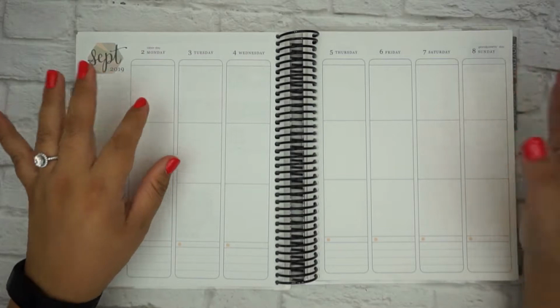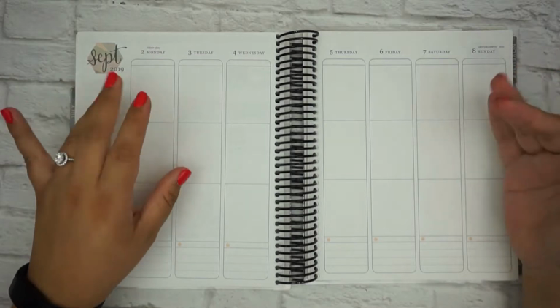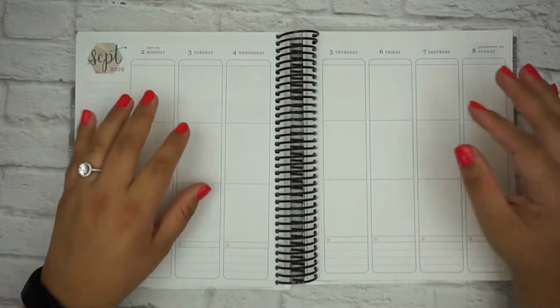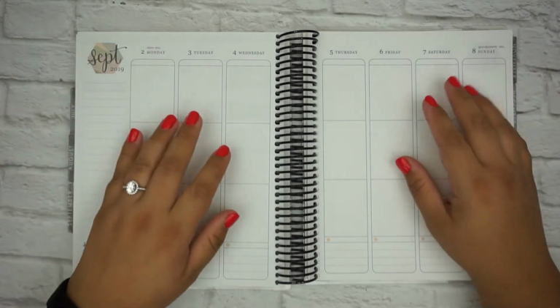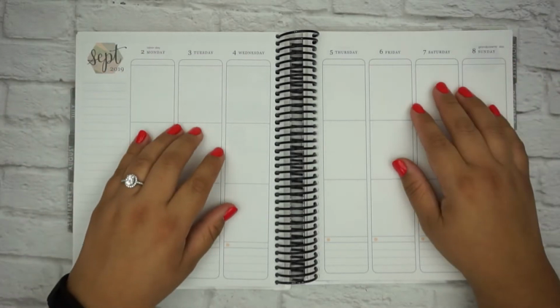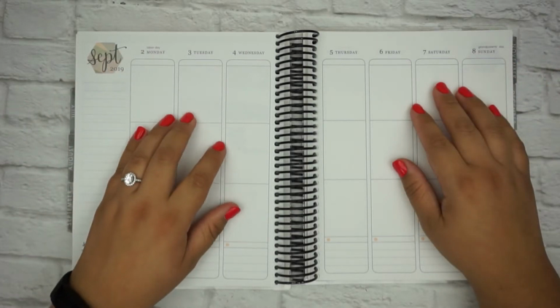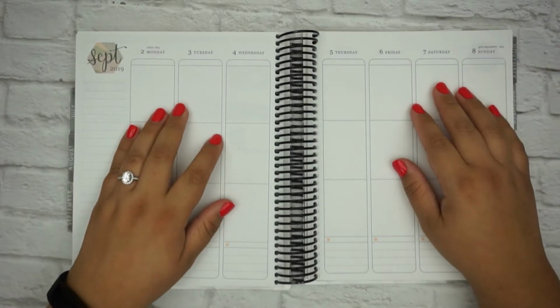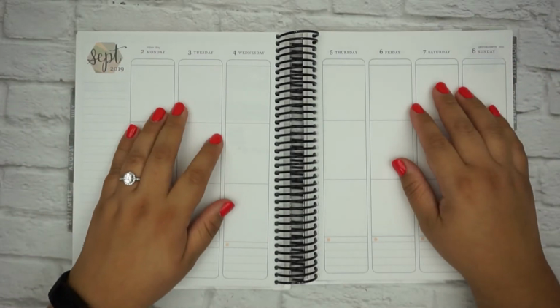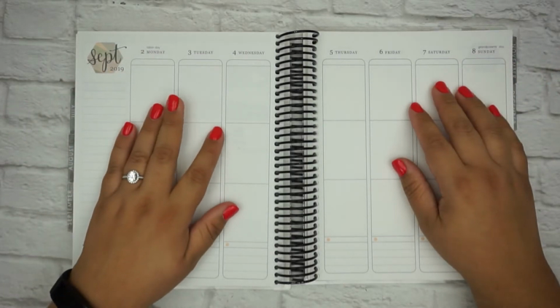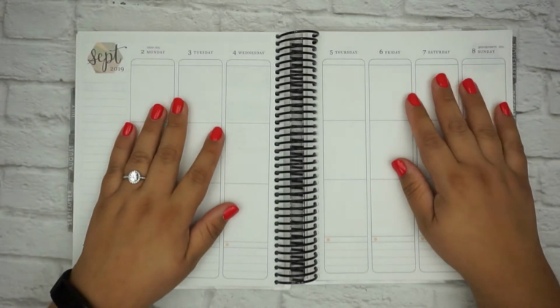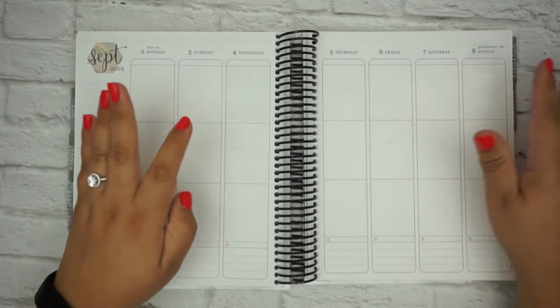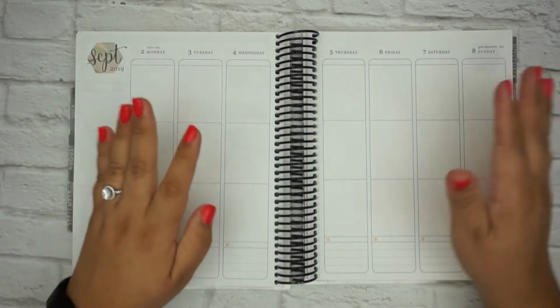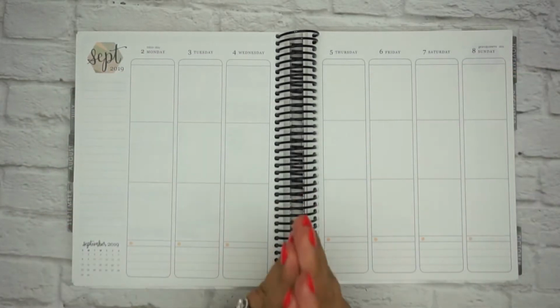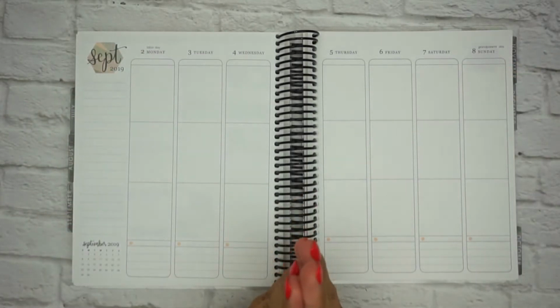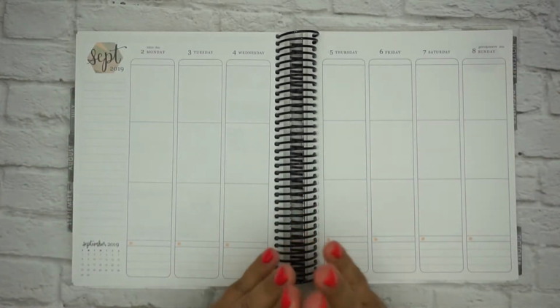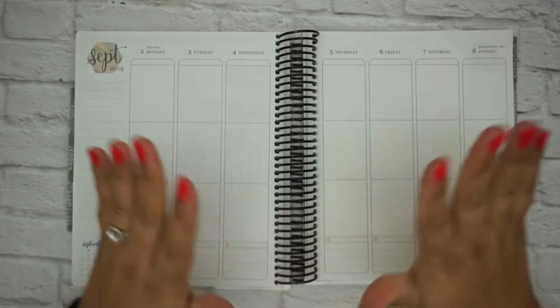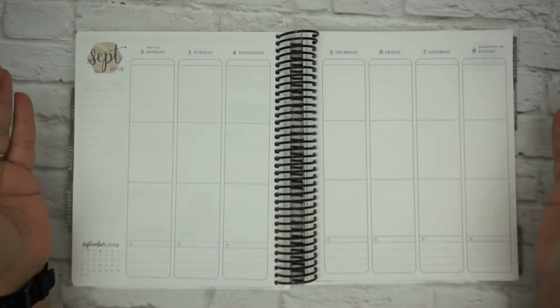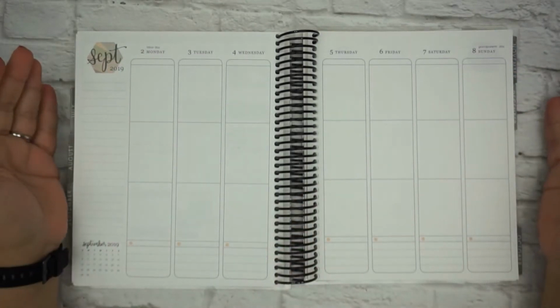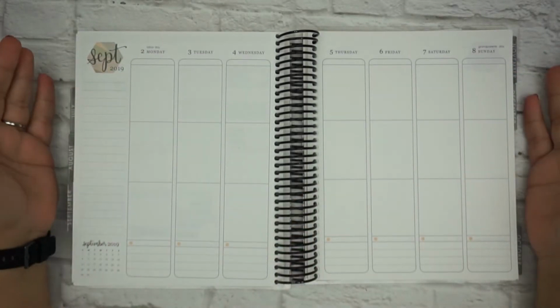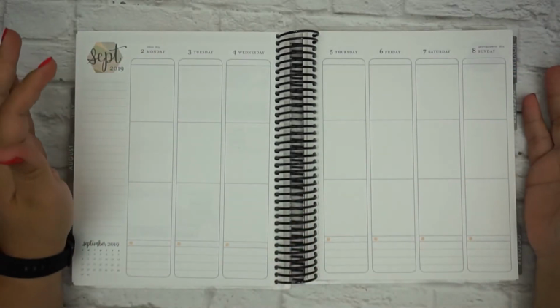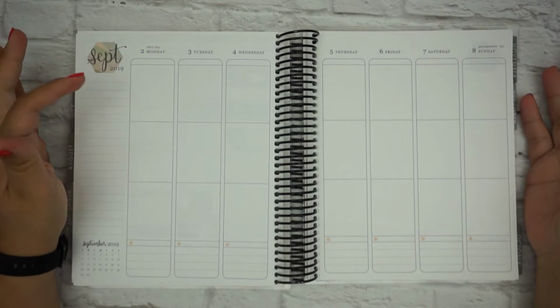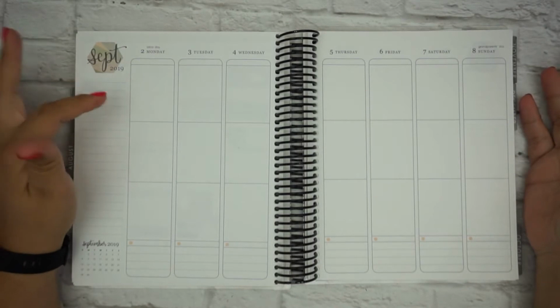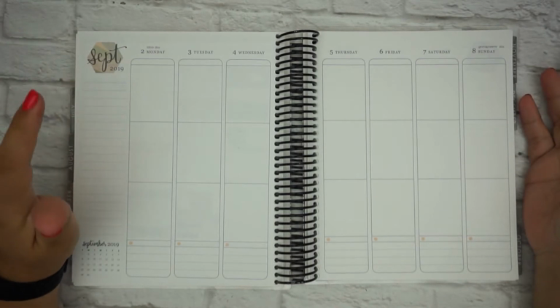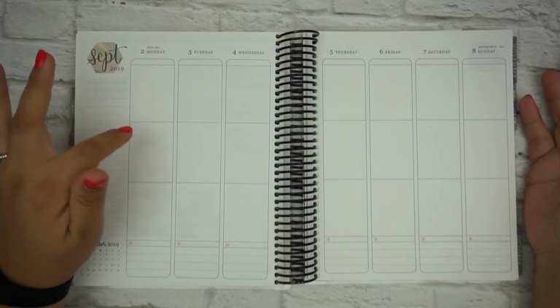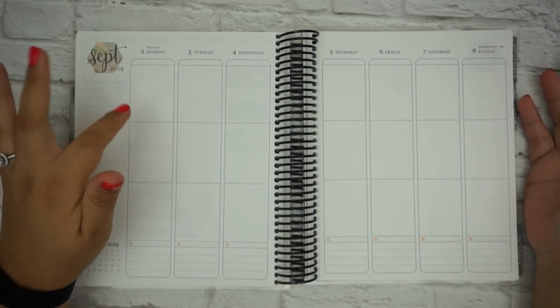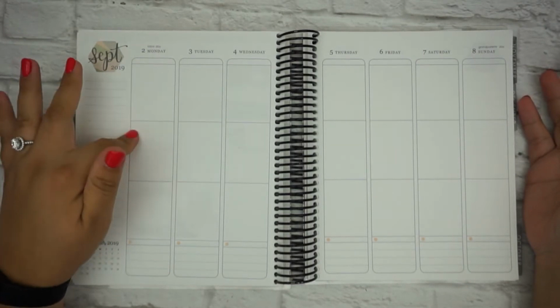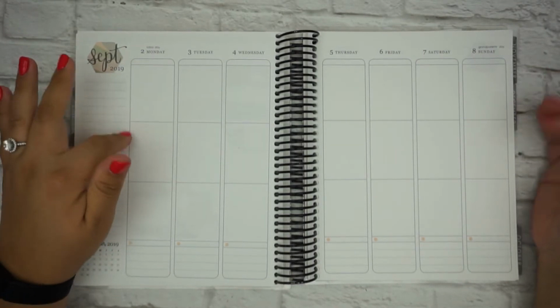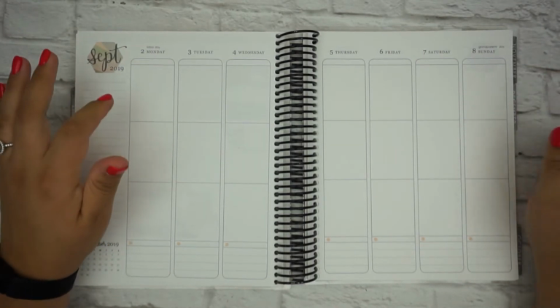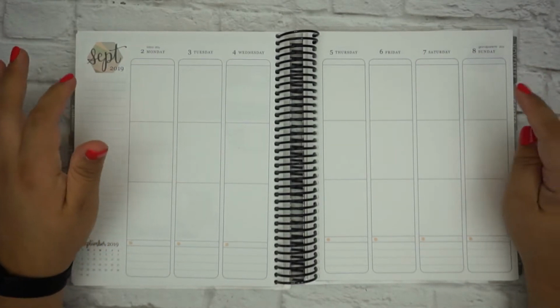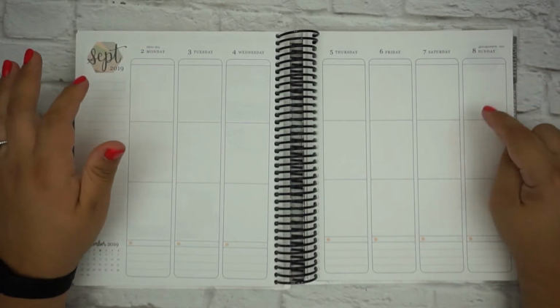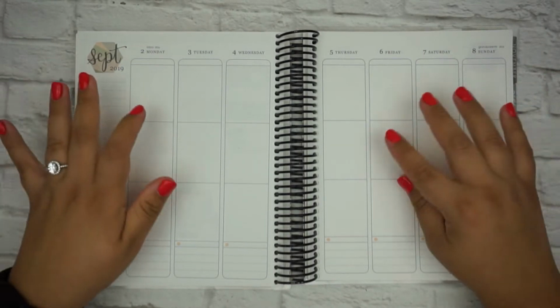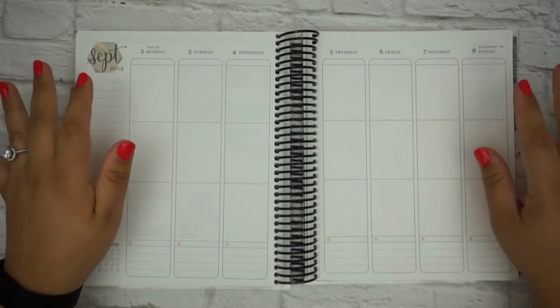Hi everyone and welcome back to my channel. Today we're going to be doing a plan with me for the week of Labor Day, which was September 2nd through the 8th.